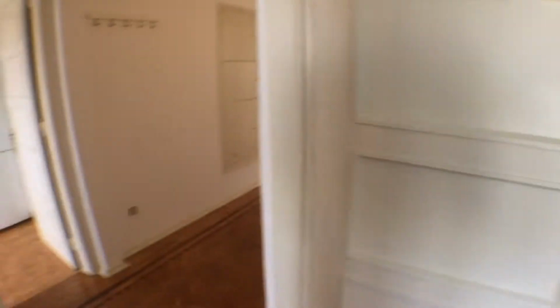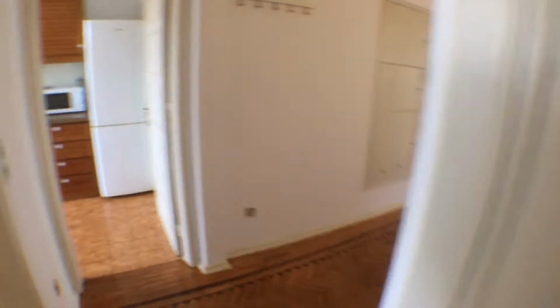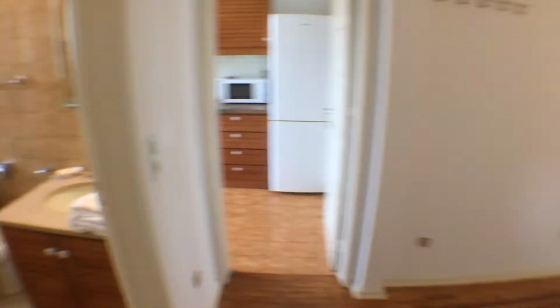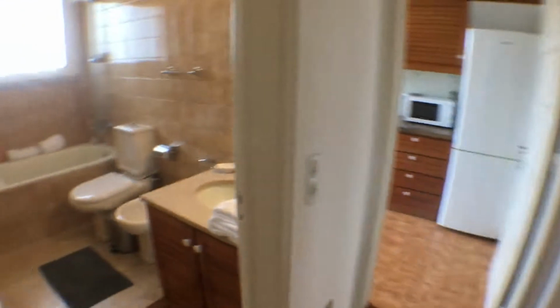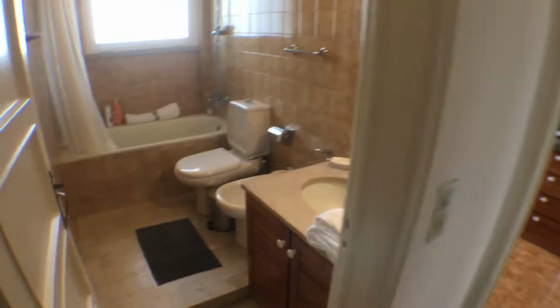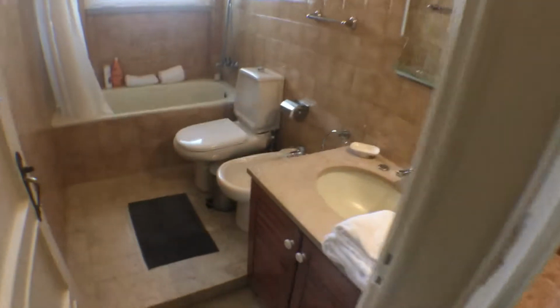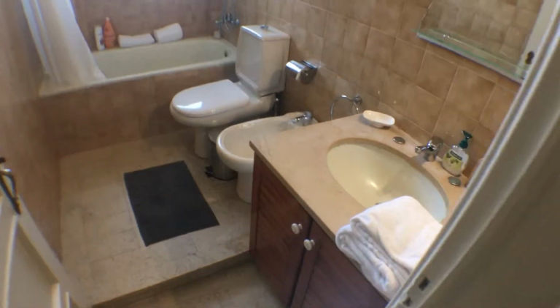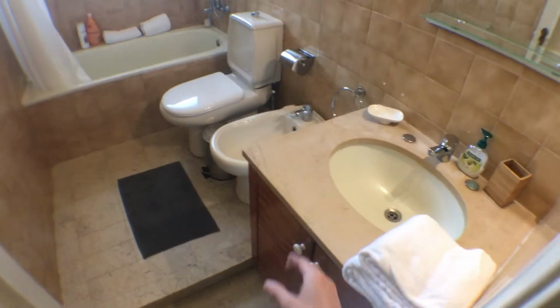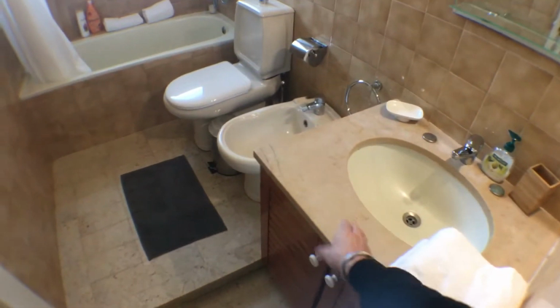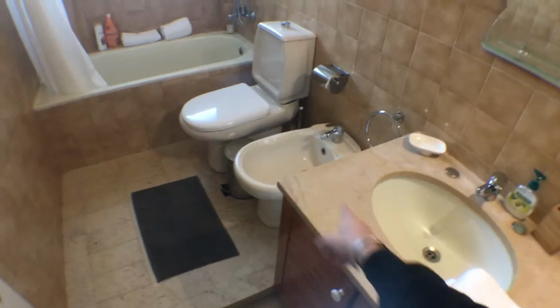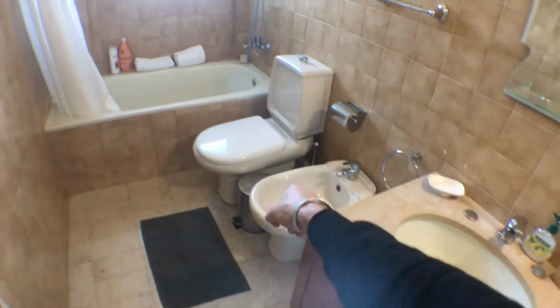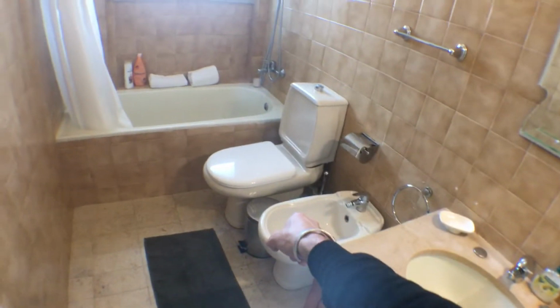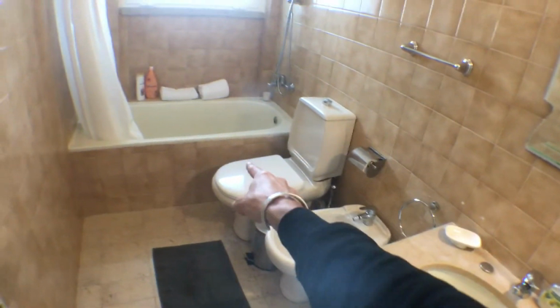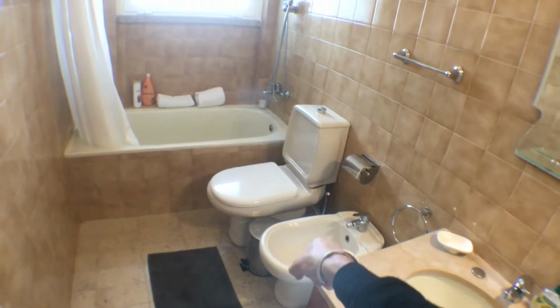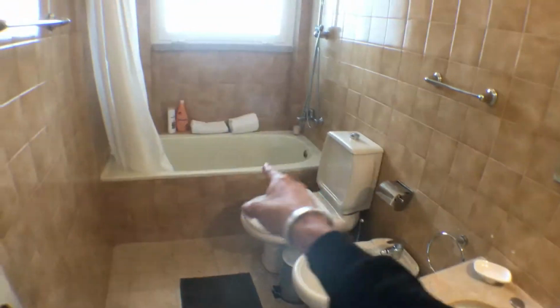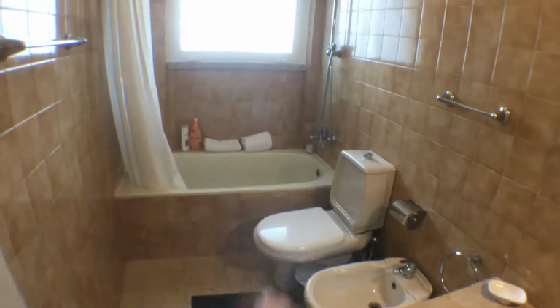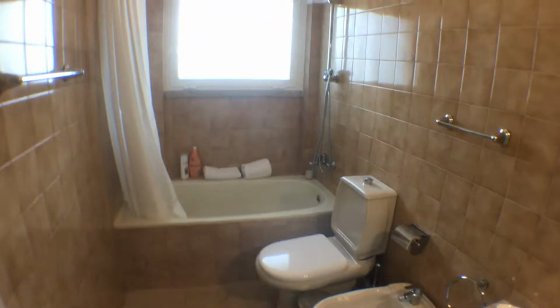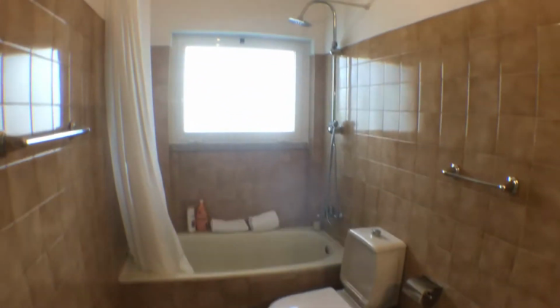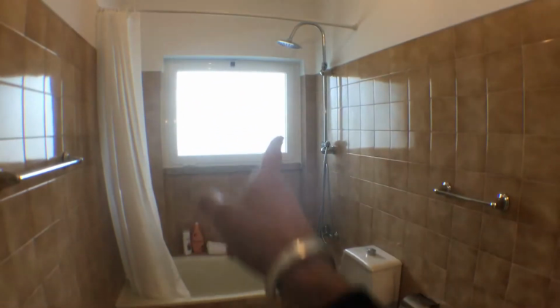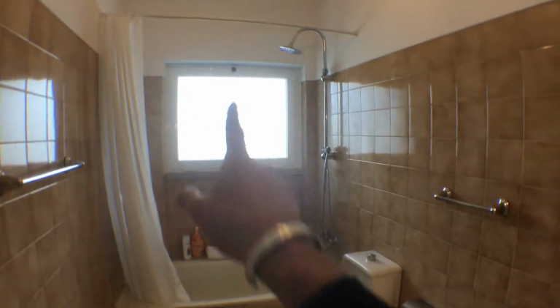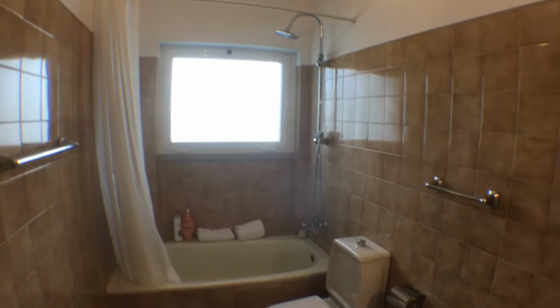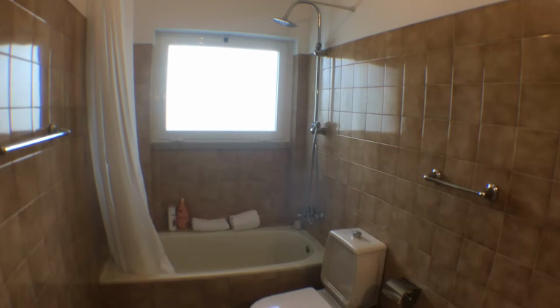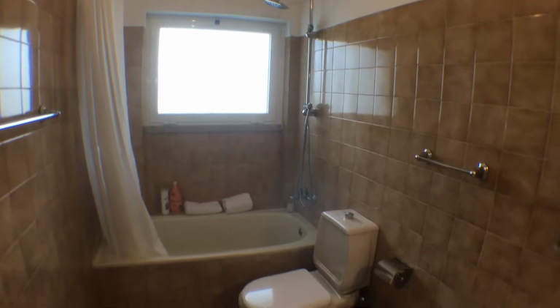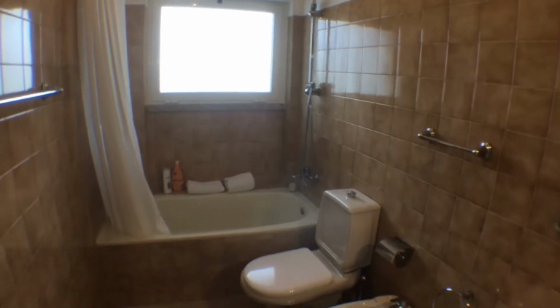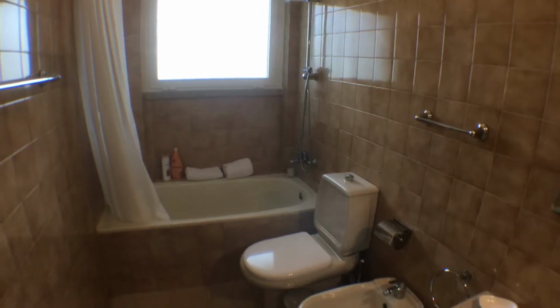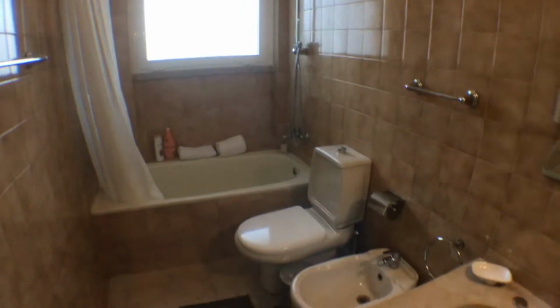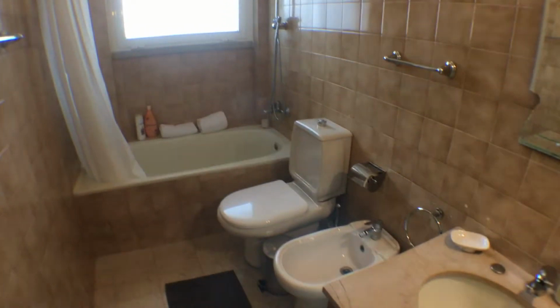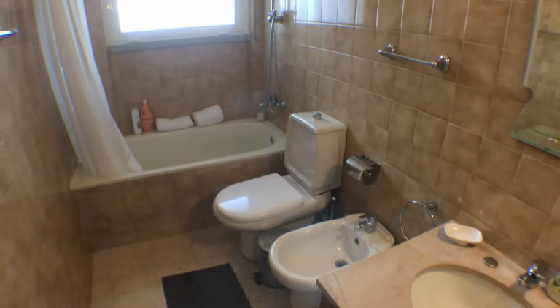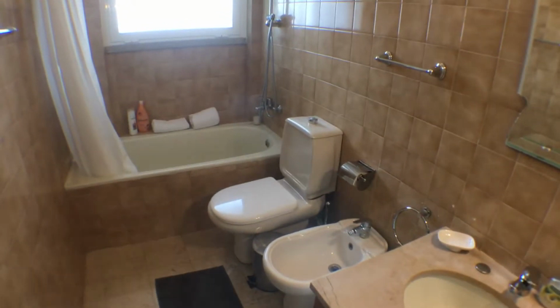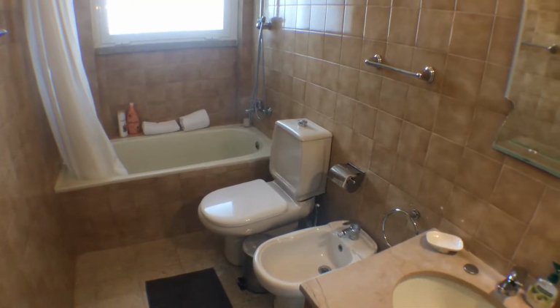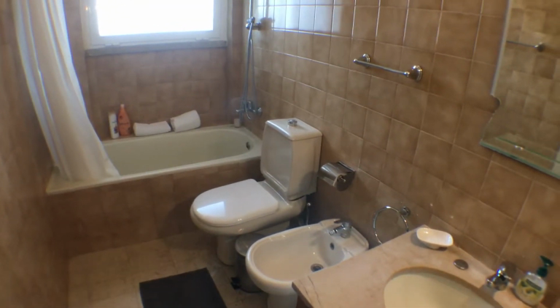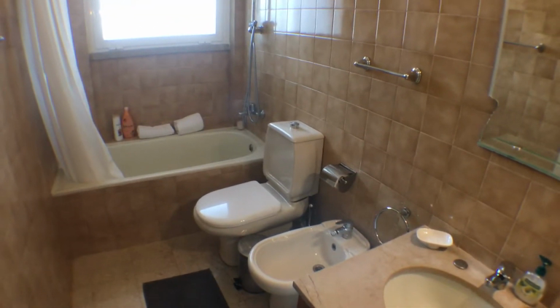Going back into the corridor and turning here on the left, we have the bathroom. So we have a sink, toilet, bidet, bathtub, and a window — always a lot of natural light. Spacious bathroom, very nice.